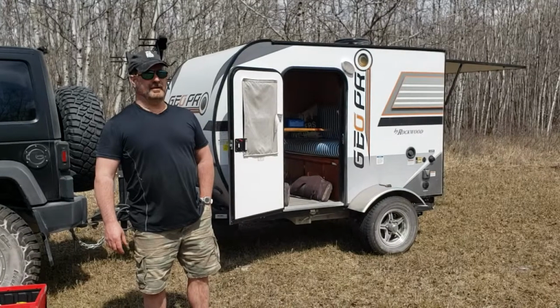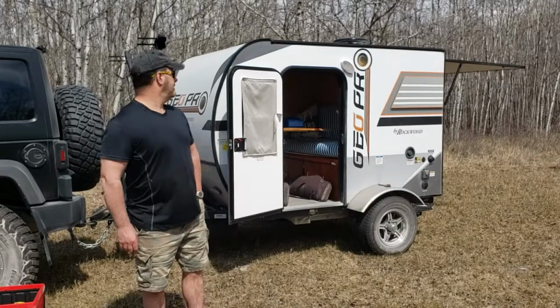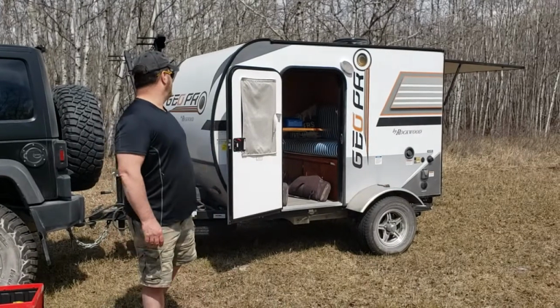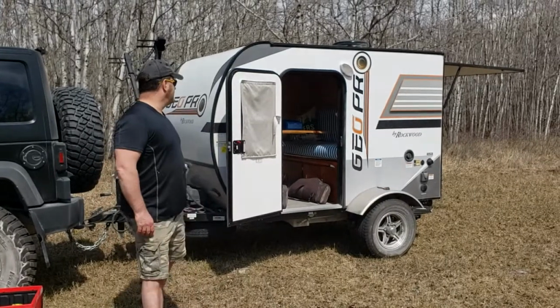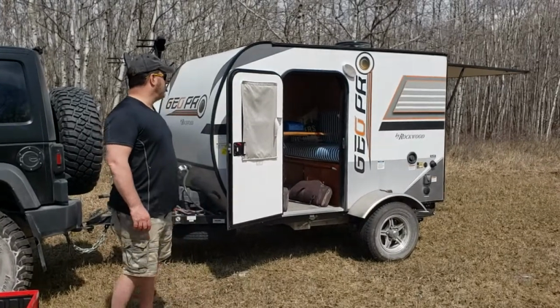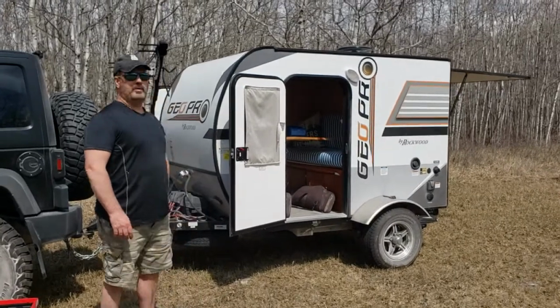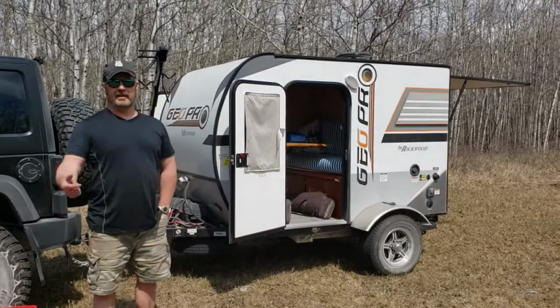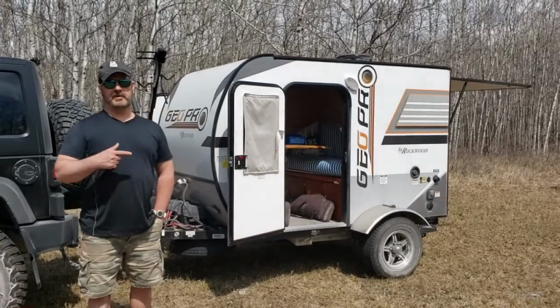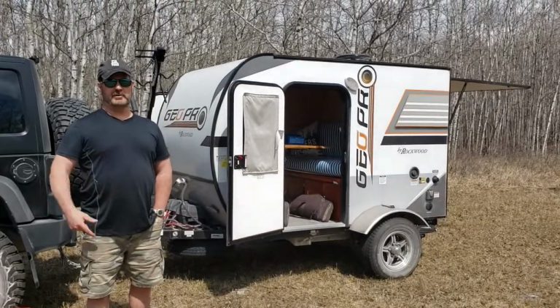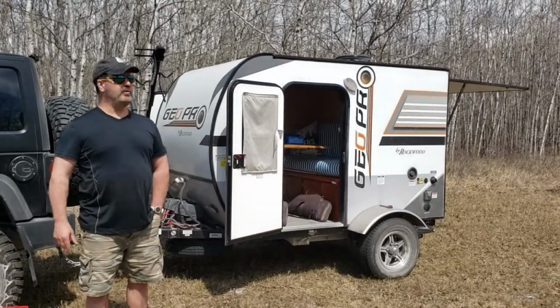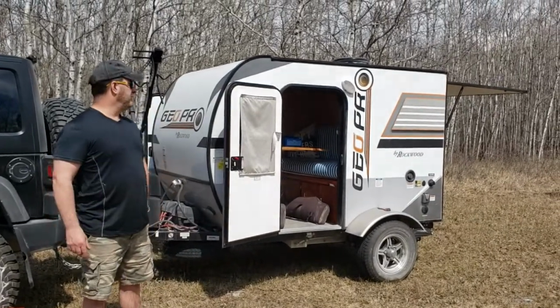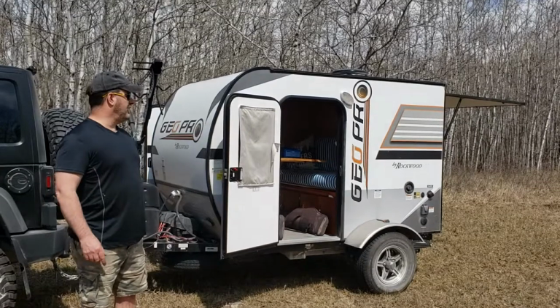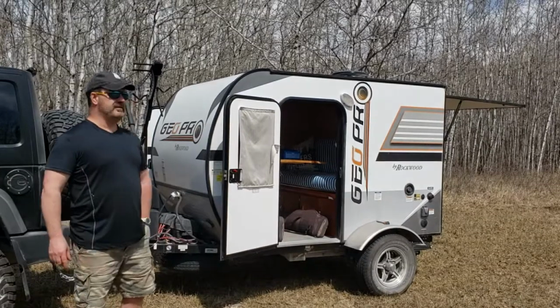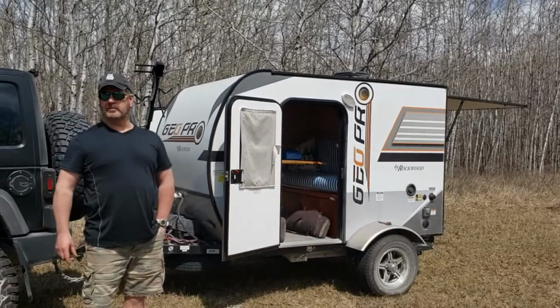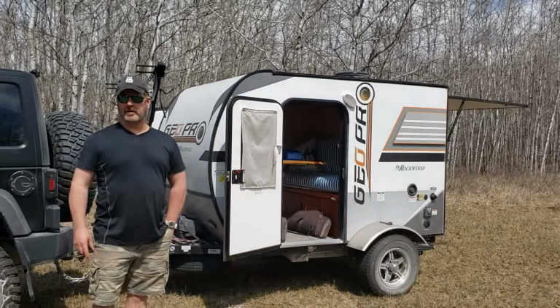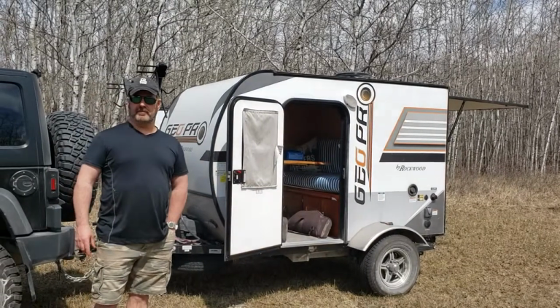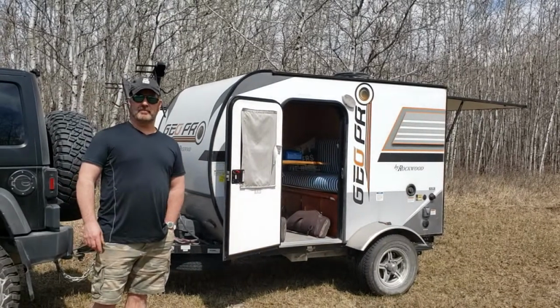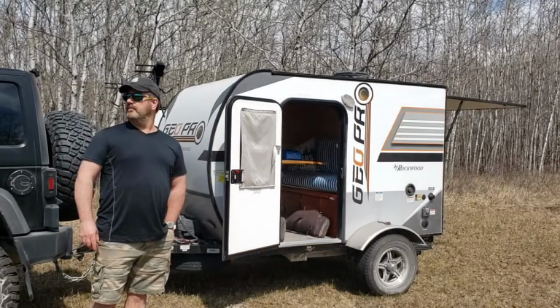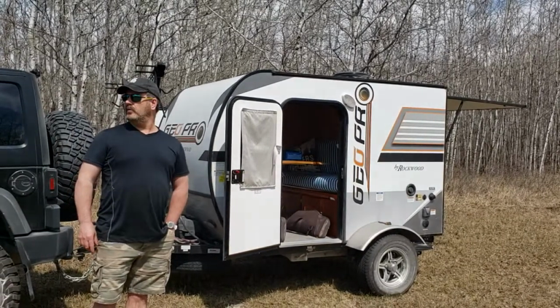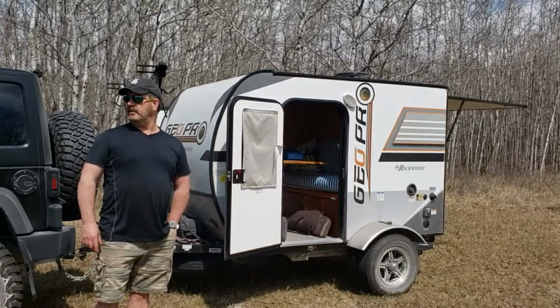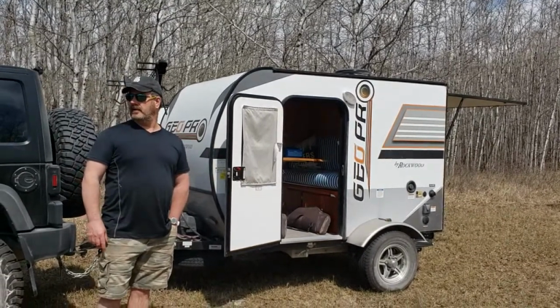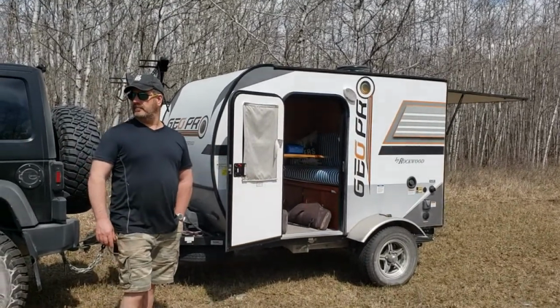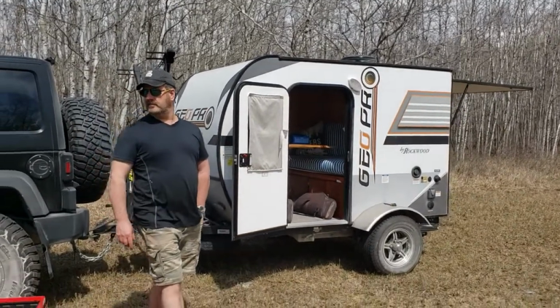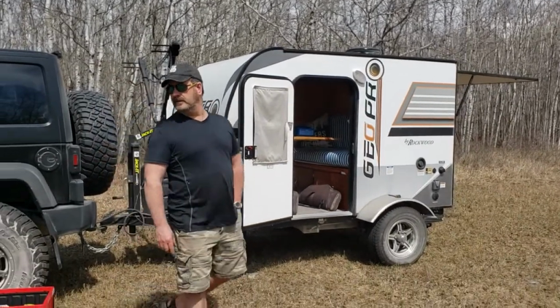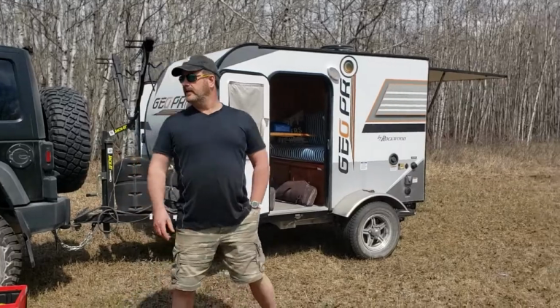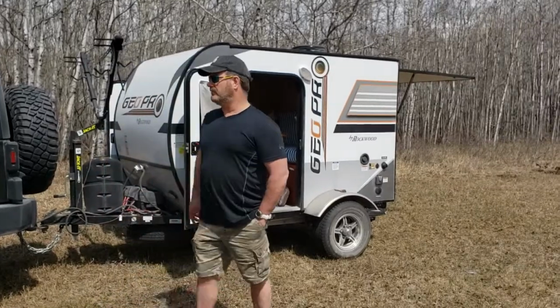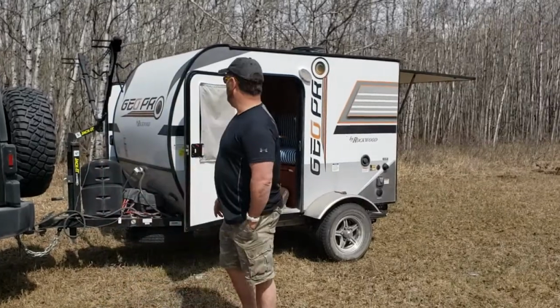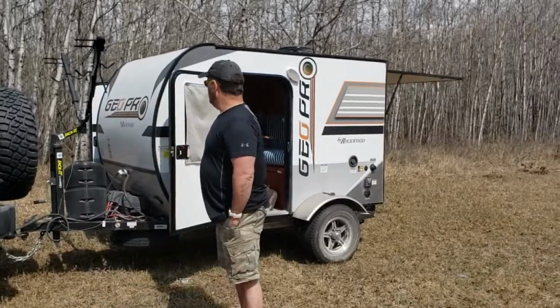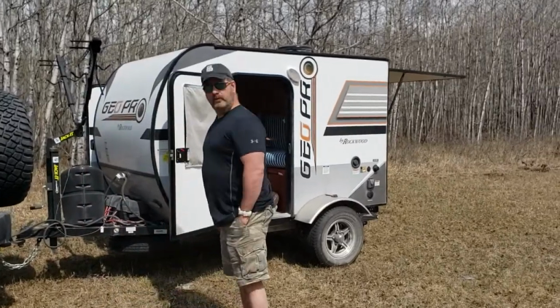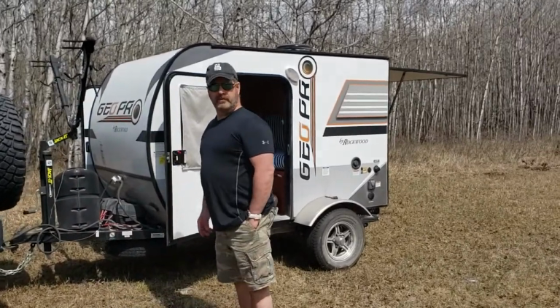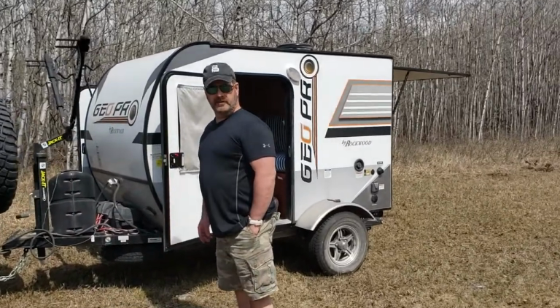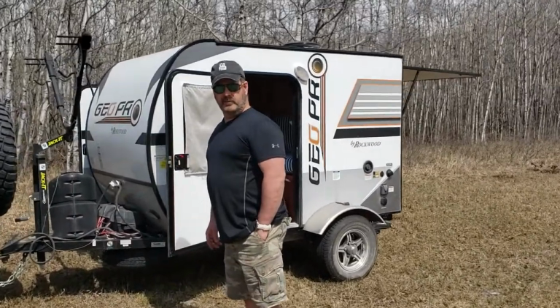This is the Geo Pro. I customized my Geo Pro and we're boondocking it in the middle of Manitoba, past Gimli, in the middle of nowhere. So I'll show you what we've done with the Geo Pro.